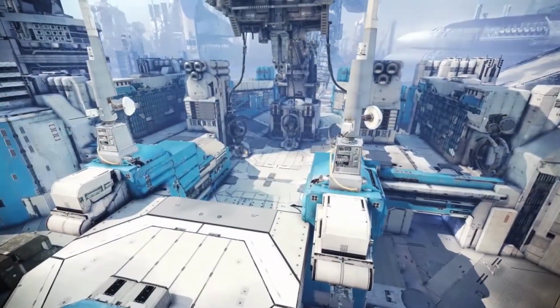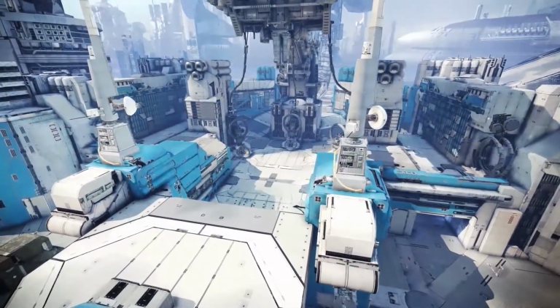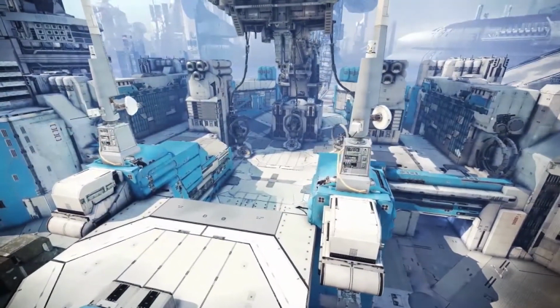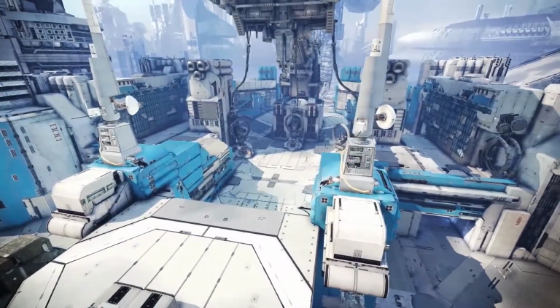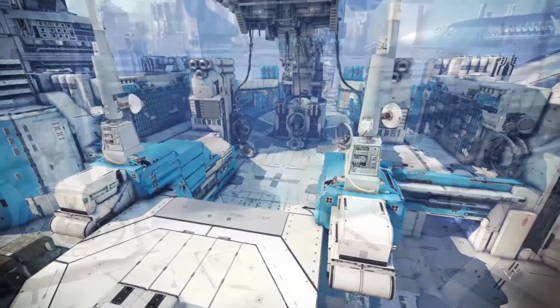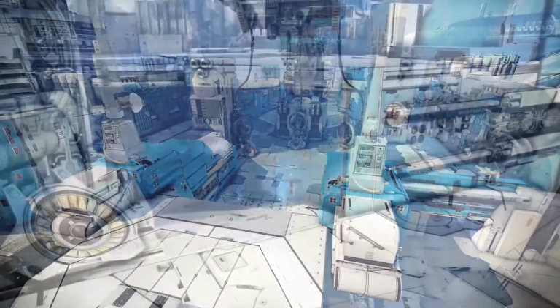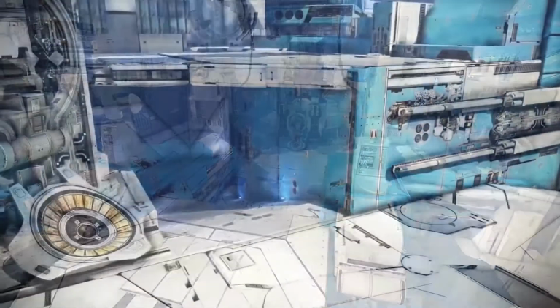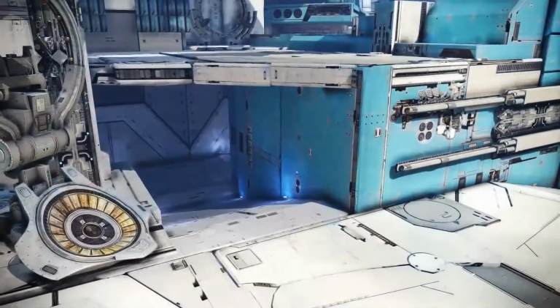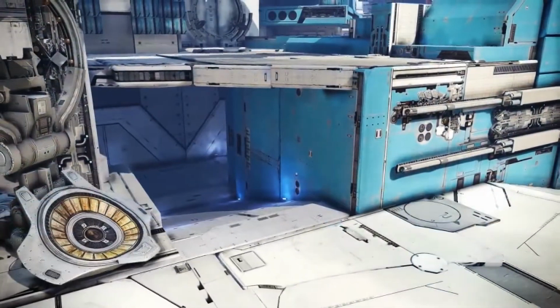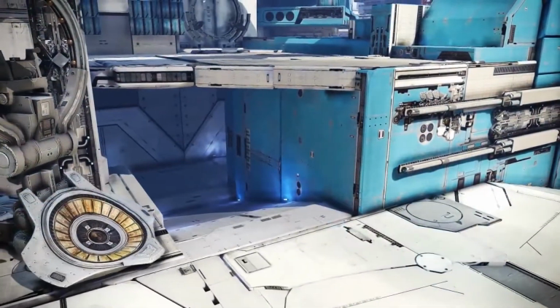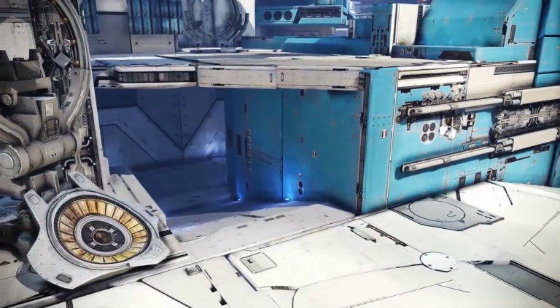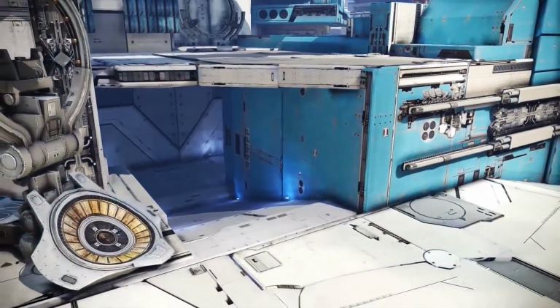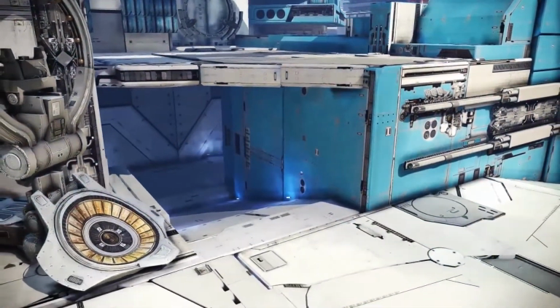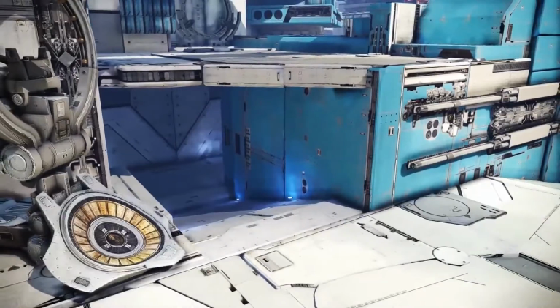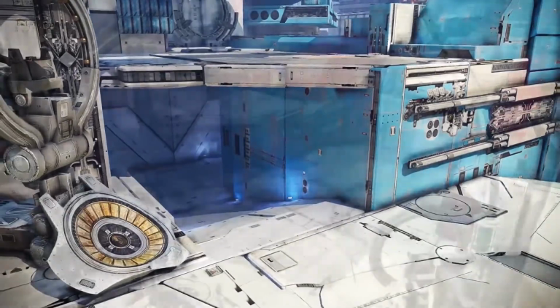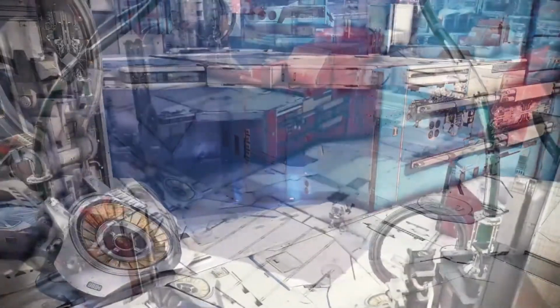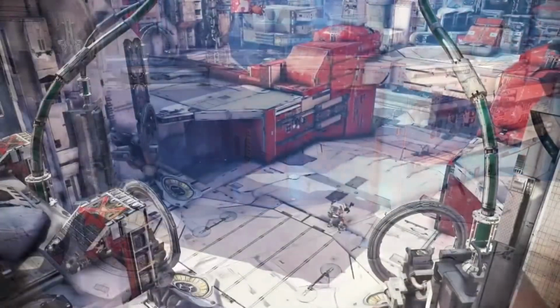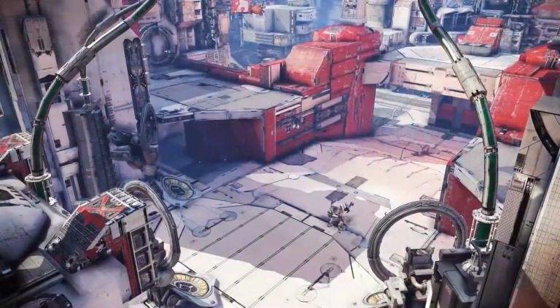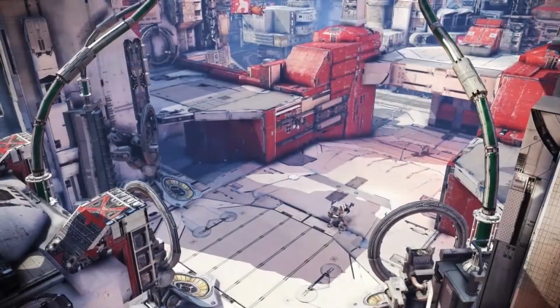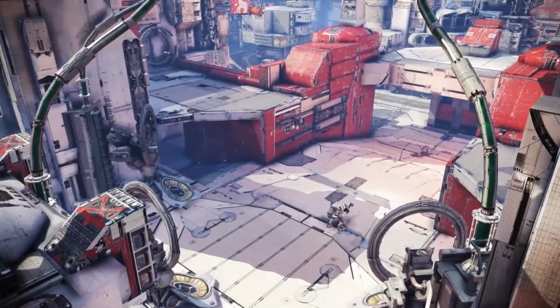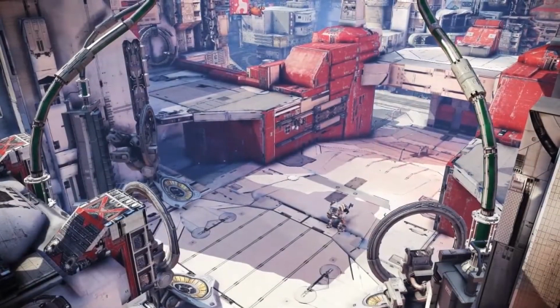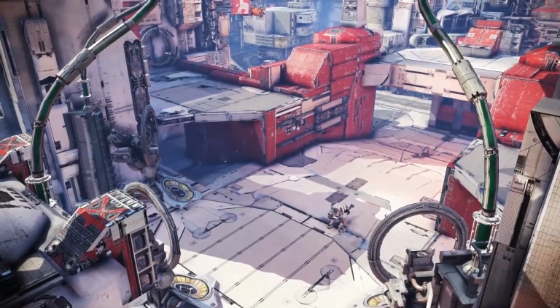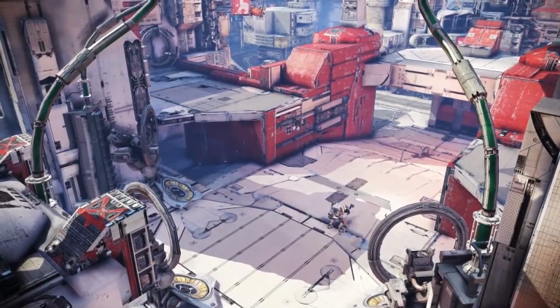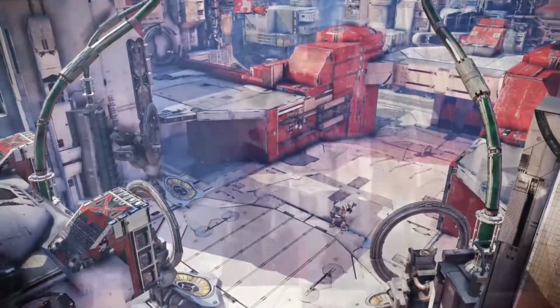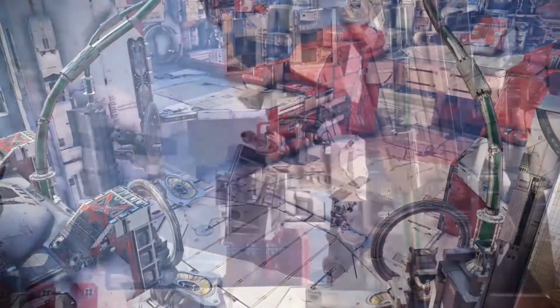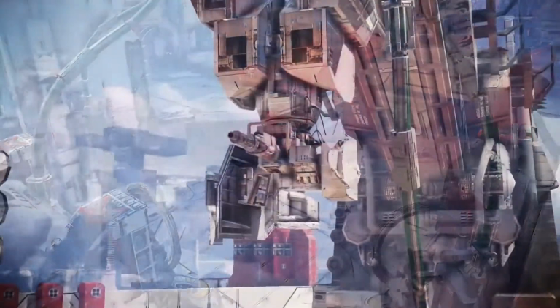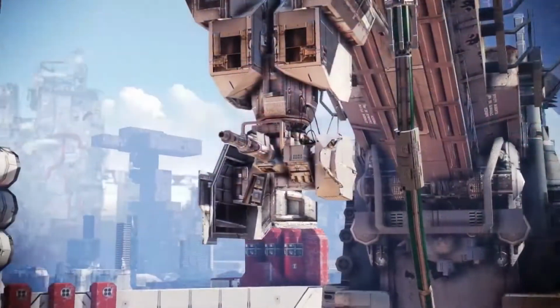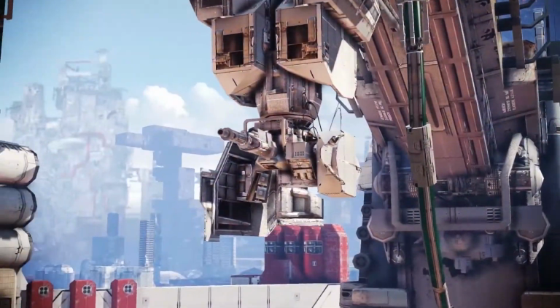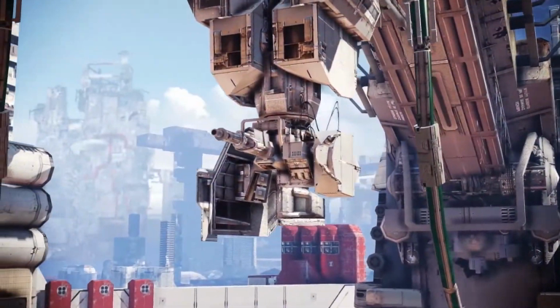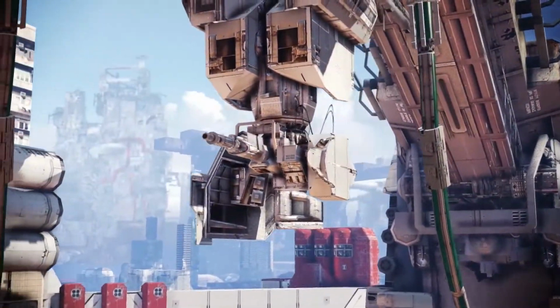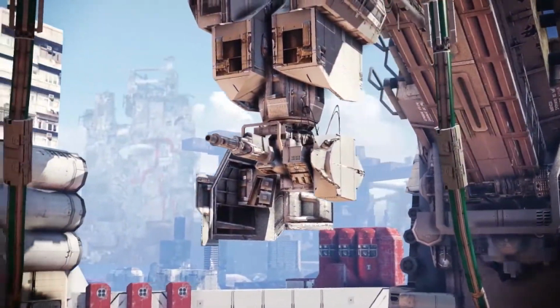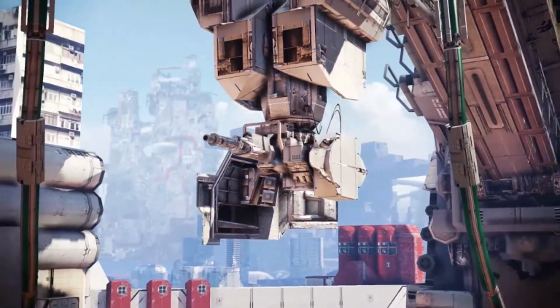Reconfigured team bases provide several new entrances and exits, allowing for more flexibility in team strategies and objective-based game modes, while turrets provide protection within and without.